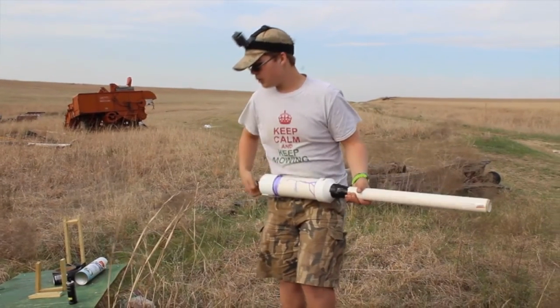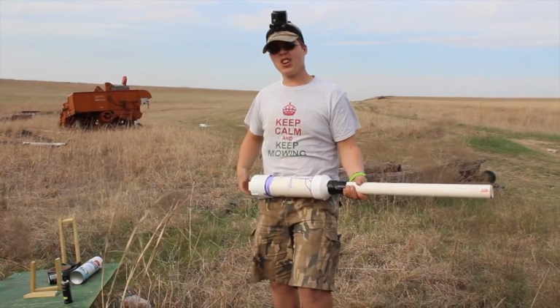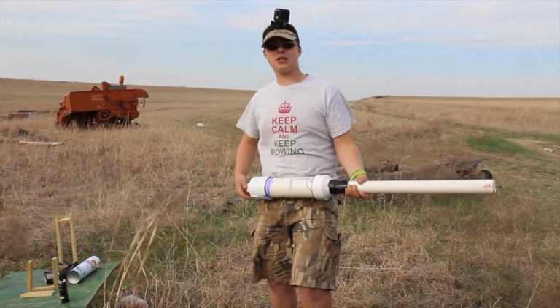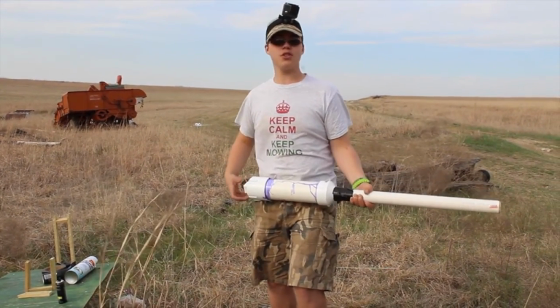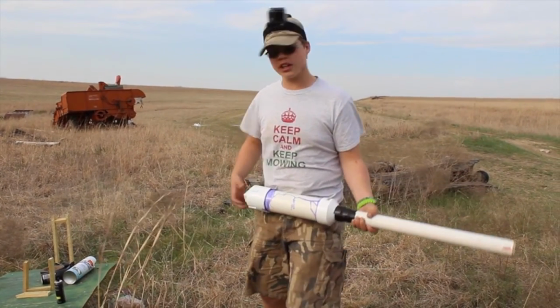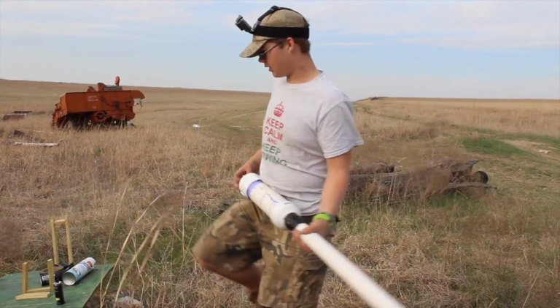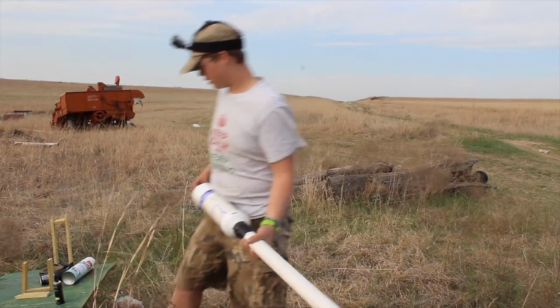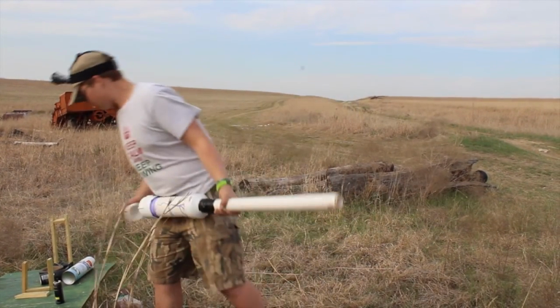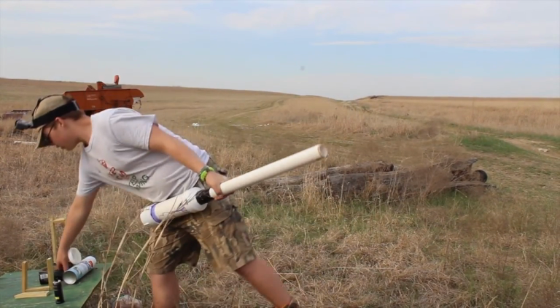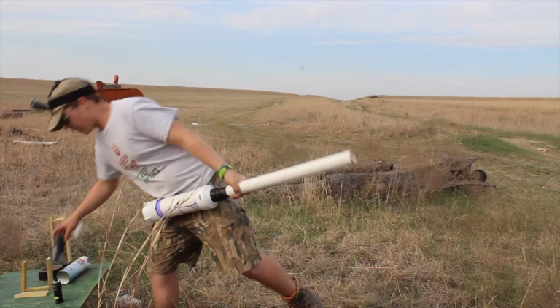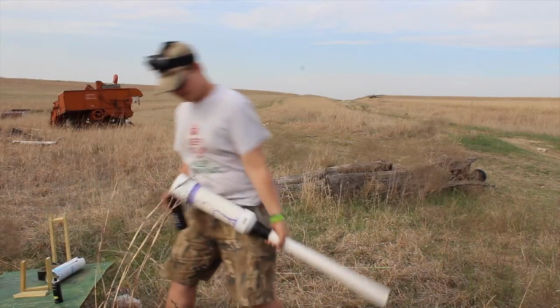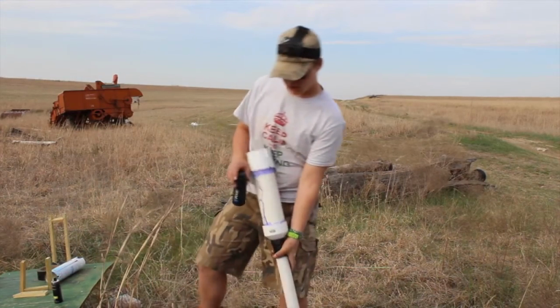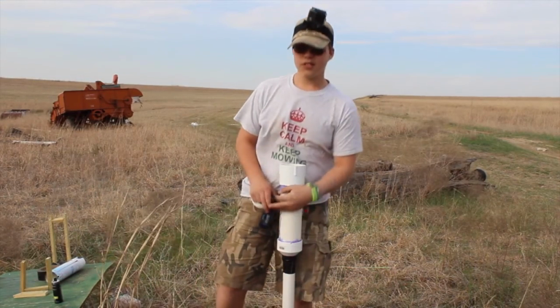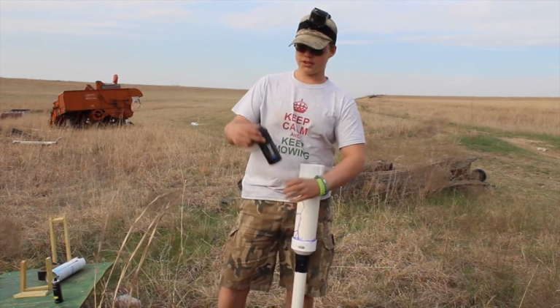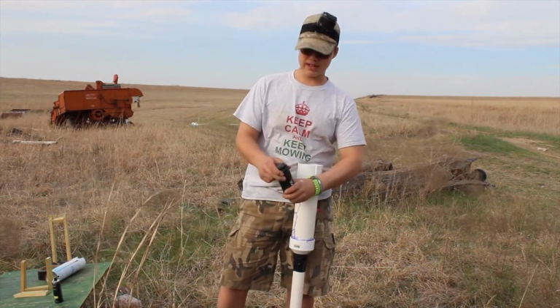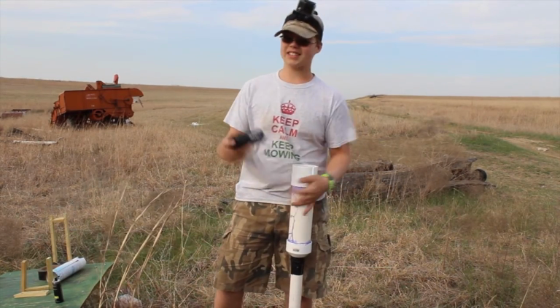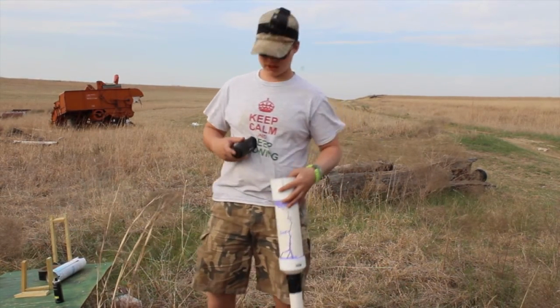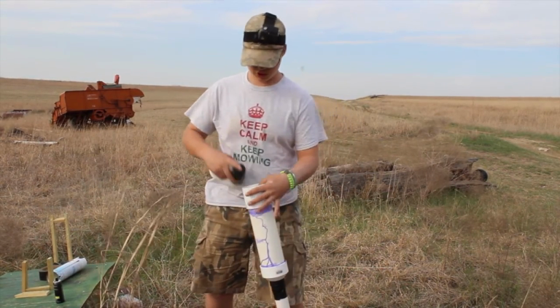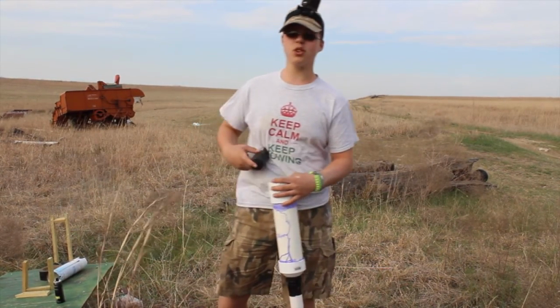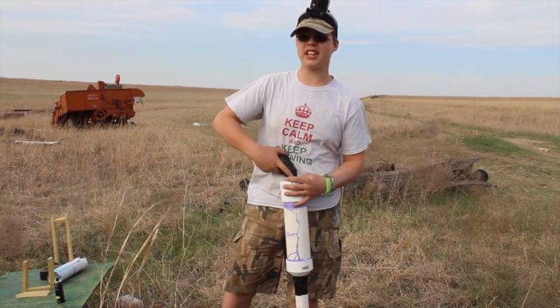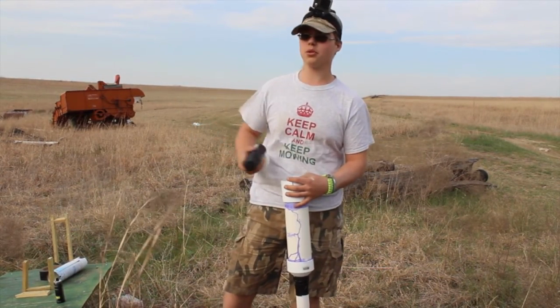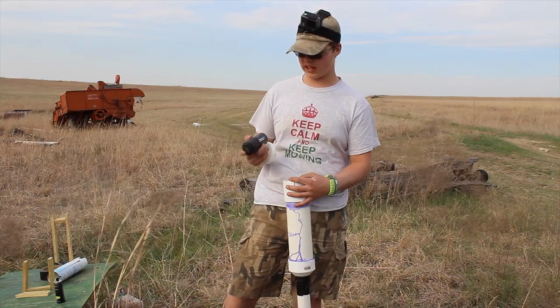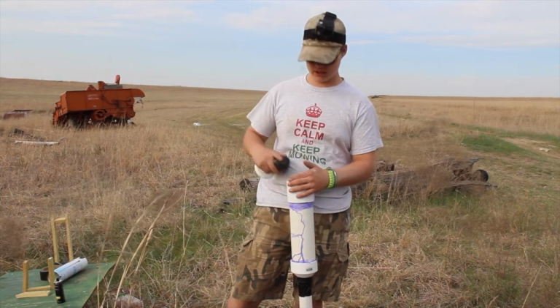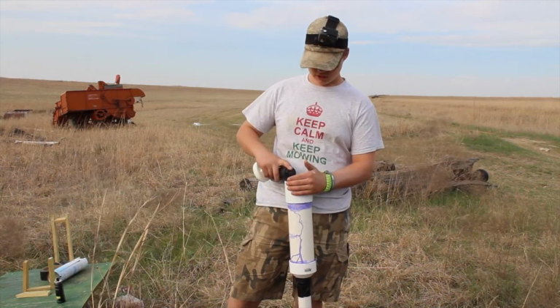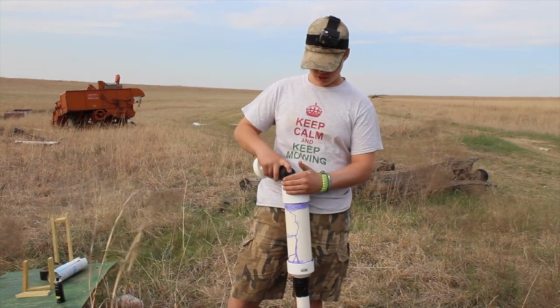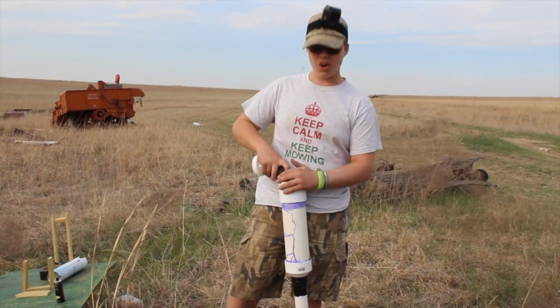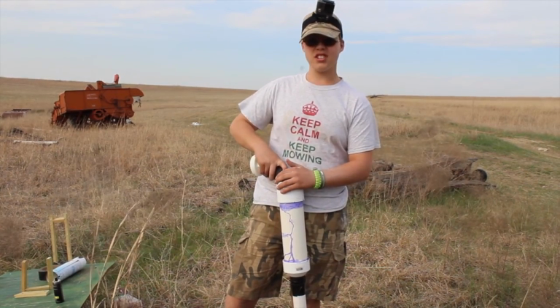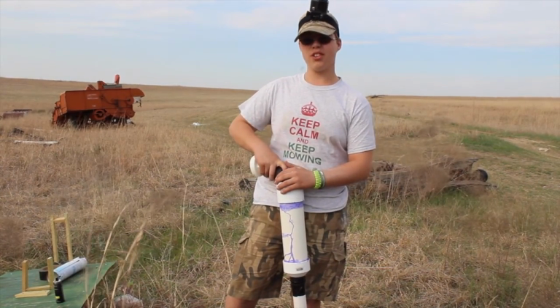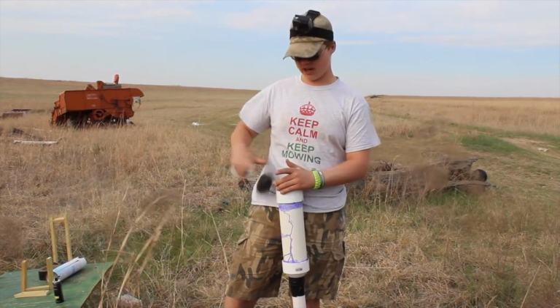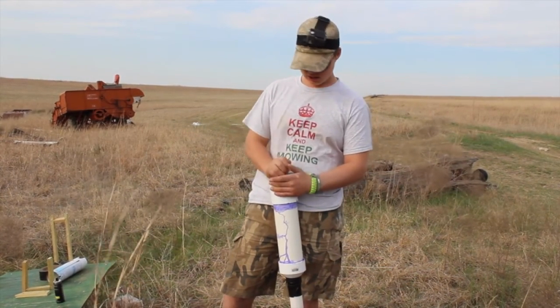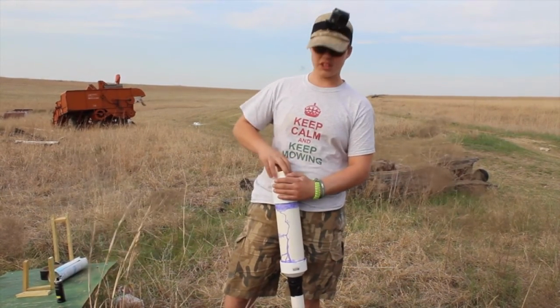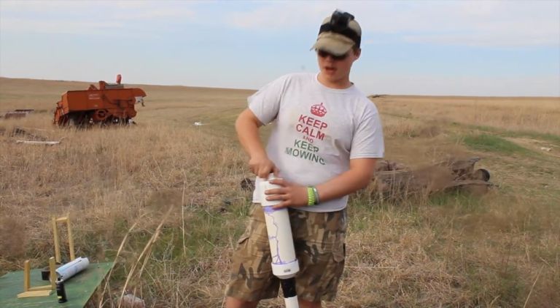How you actually put the fuel in - first one up is Axe. You spray two to three seconds; I'm doing three seconds. One, two, three. Put the cap on.